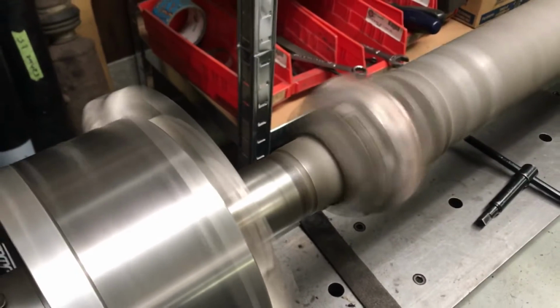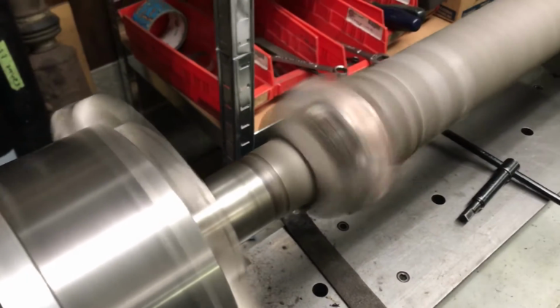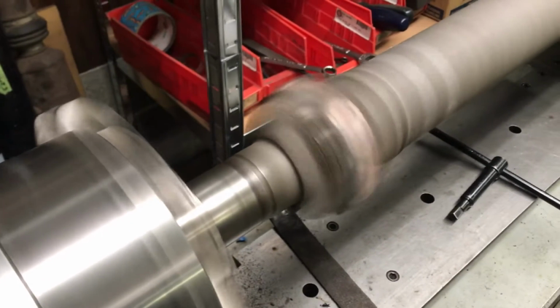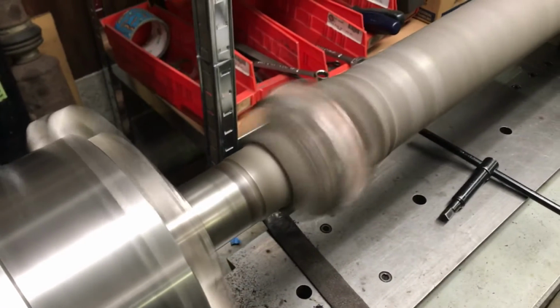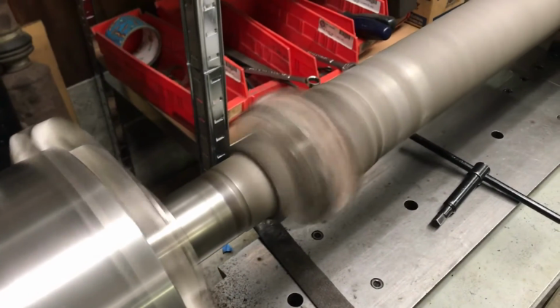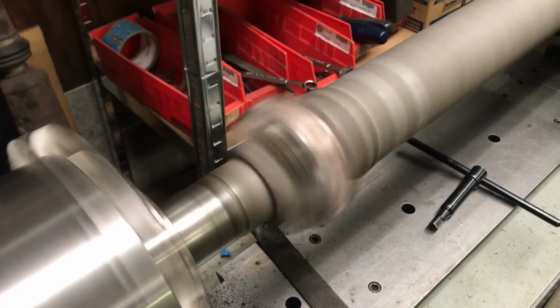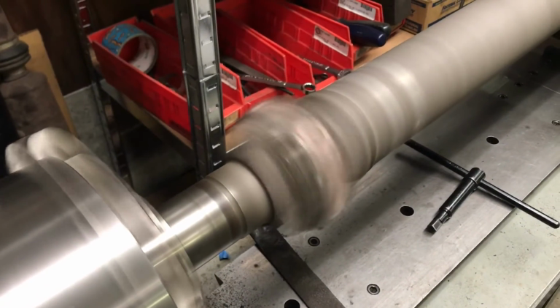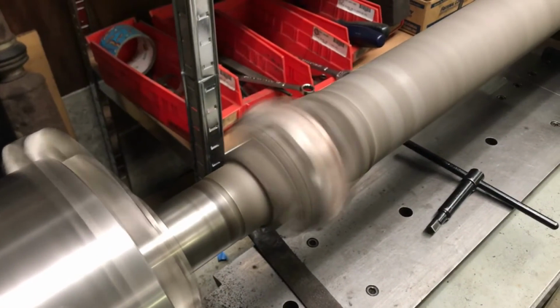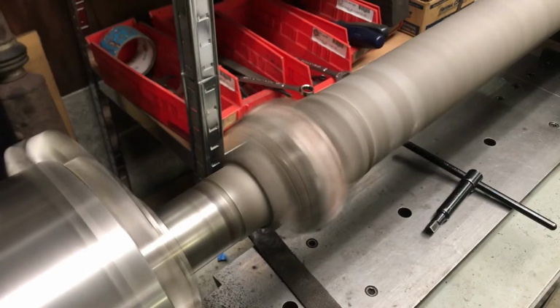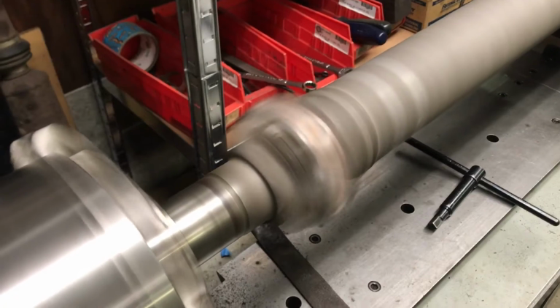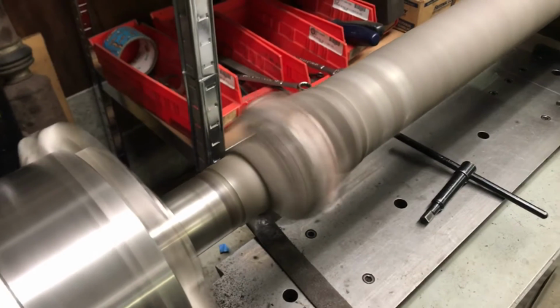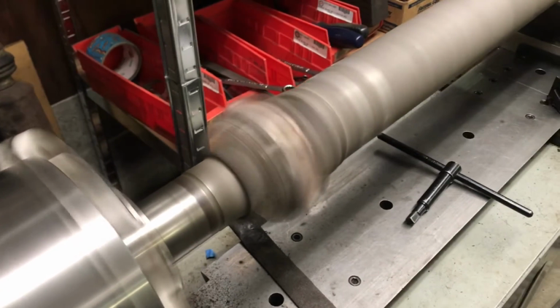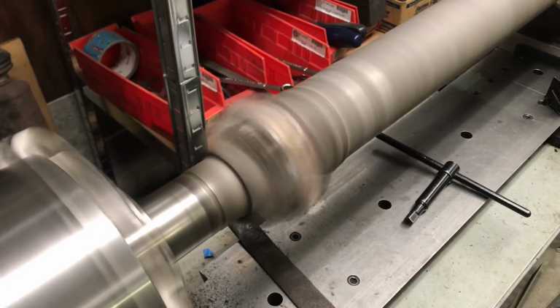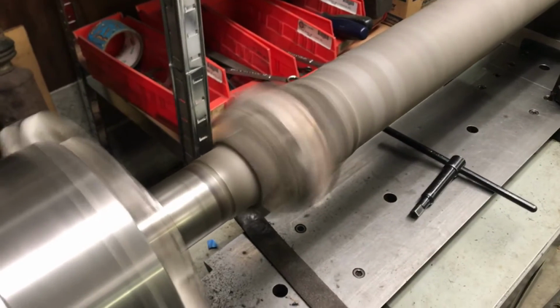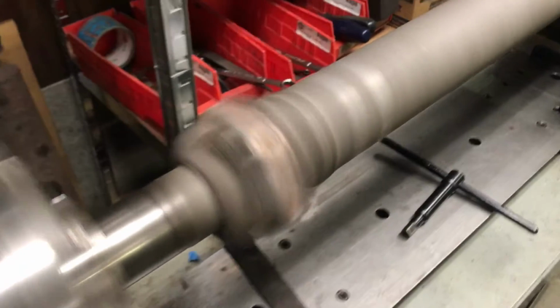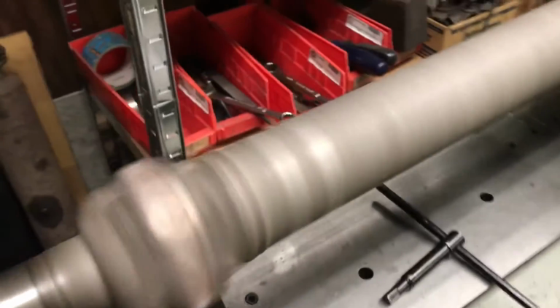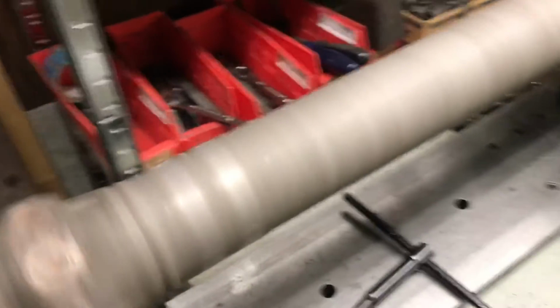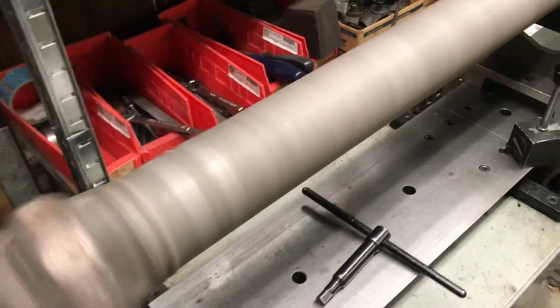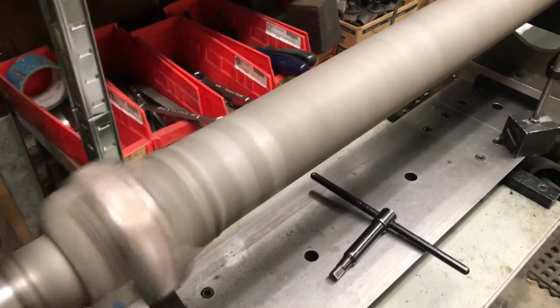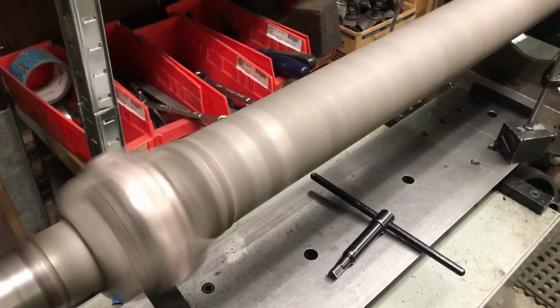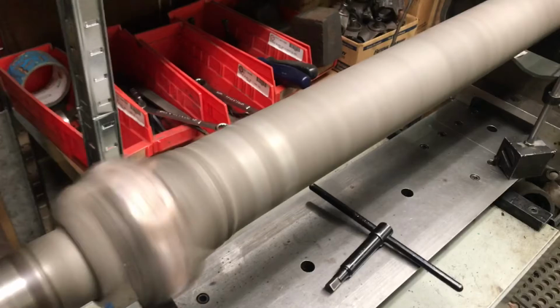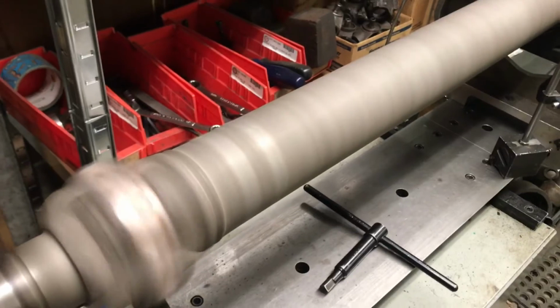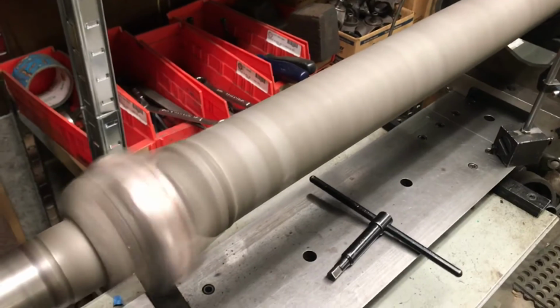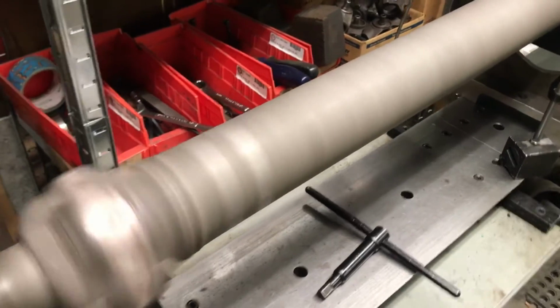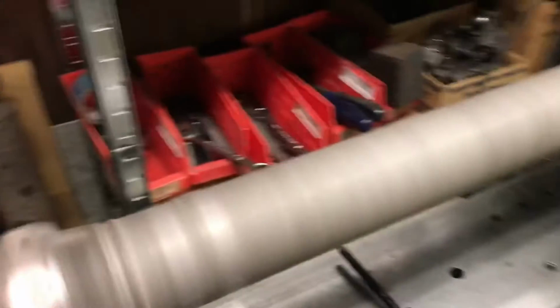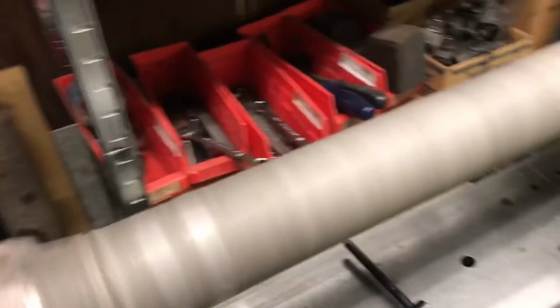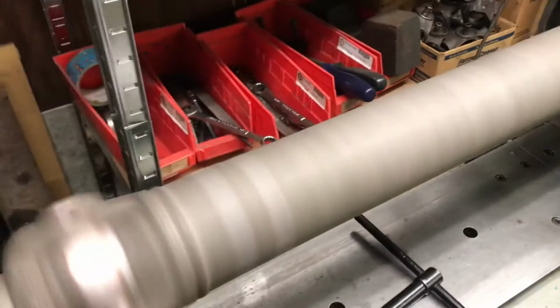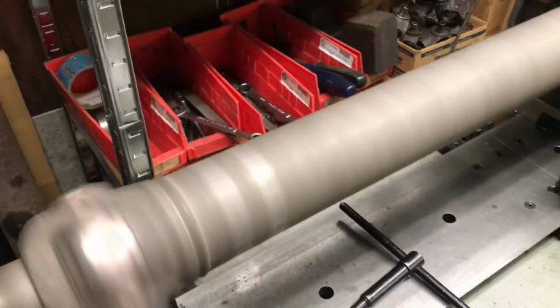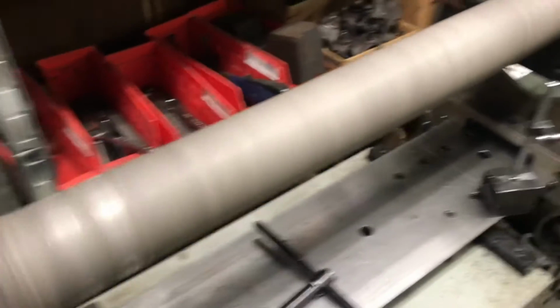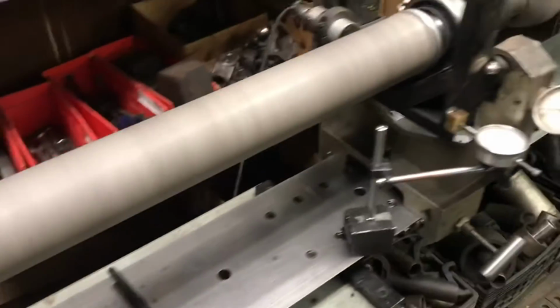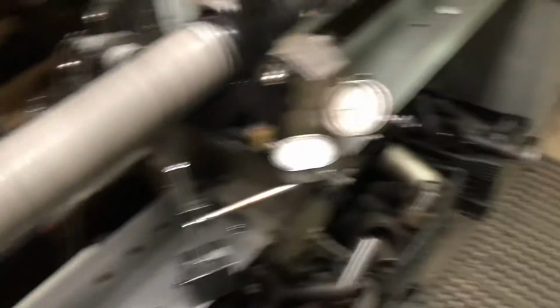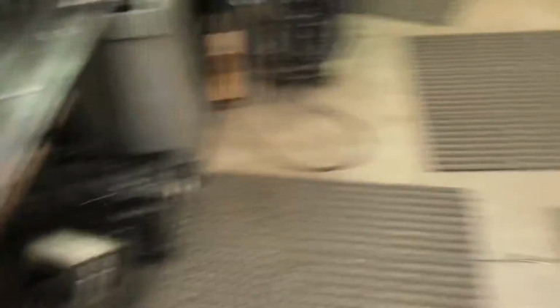Here we have a 1480 series shaft for Derek Early, out of a Cummins truck. It's an AAM shaft. Typical of these AAM shafts, they're just filthy with weights from the factory — this is no different.